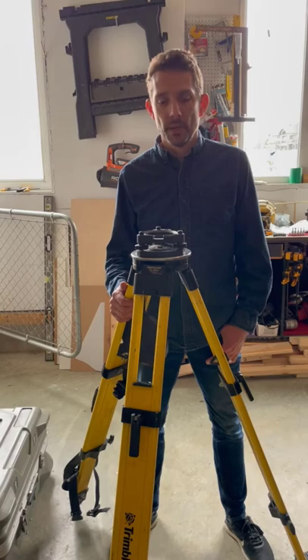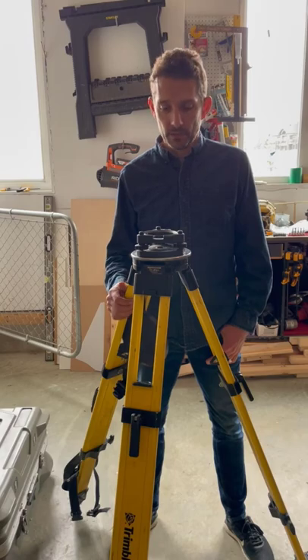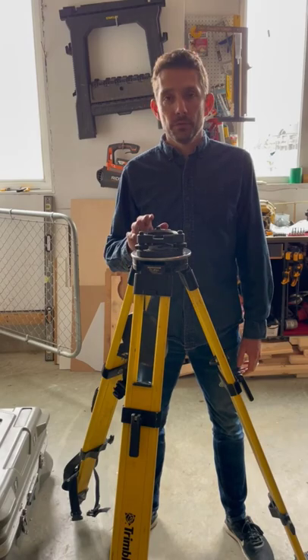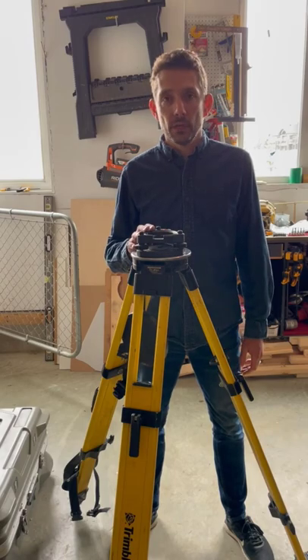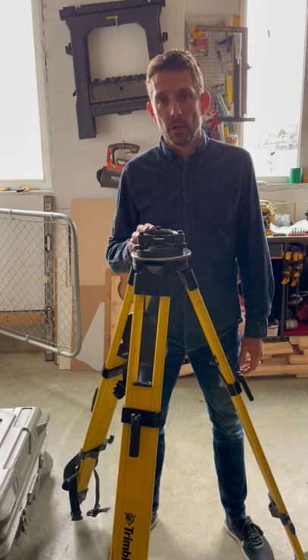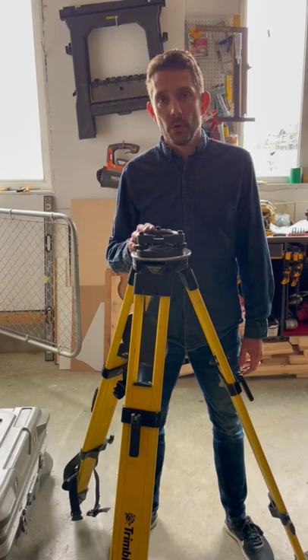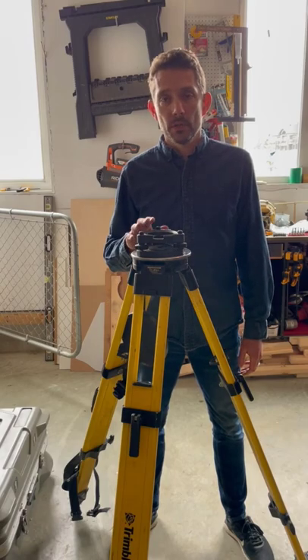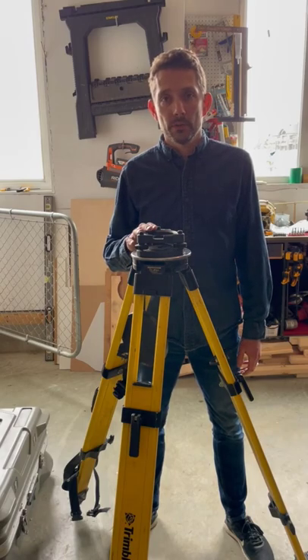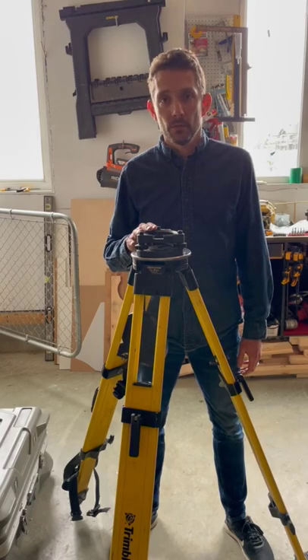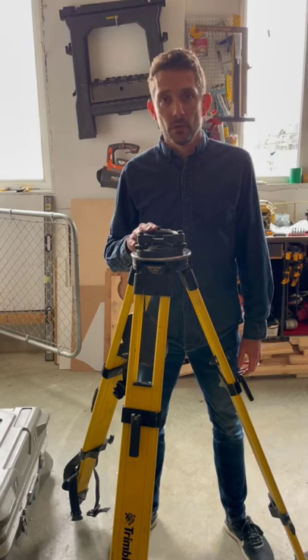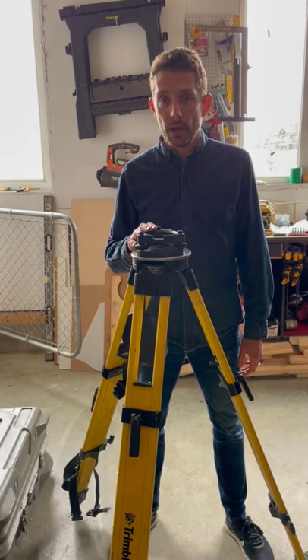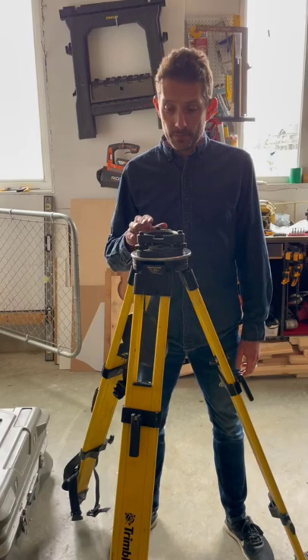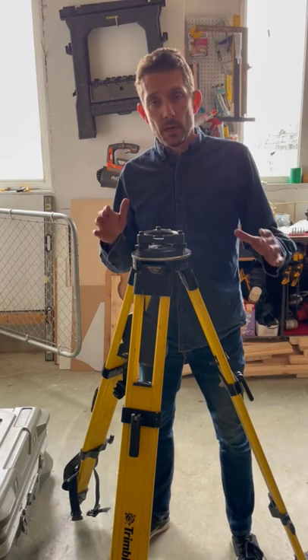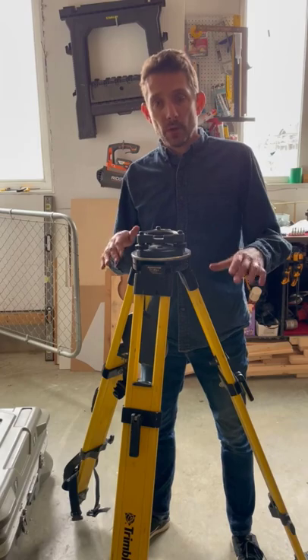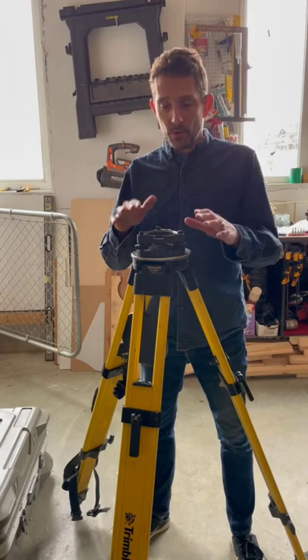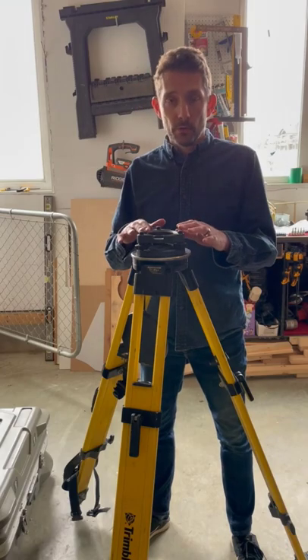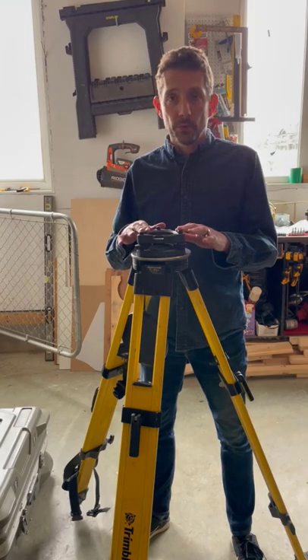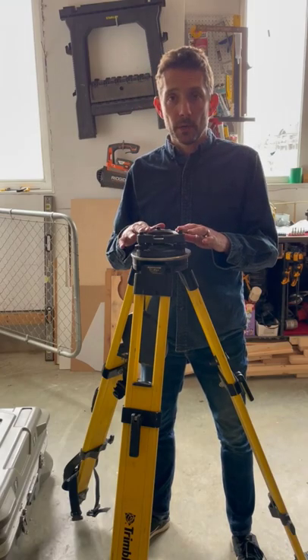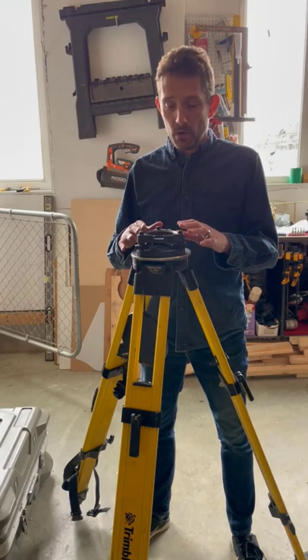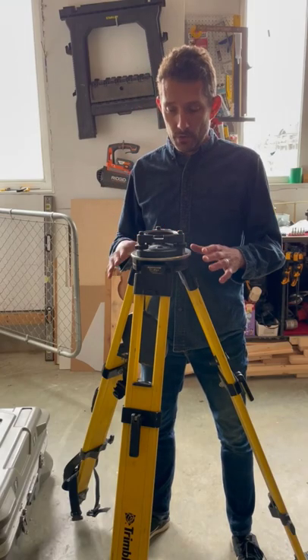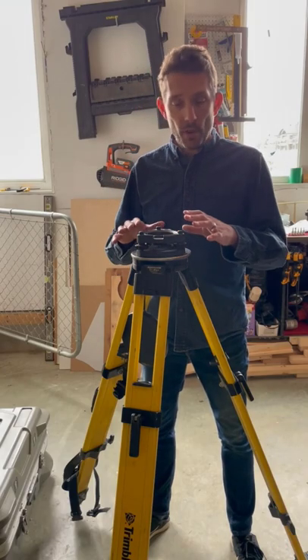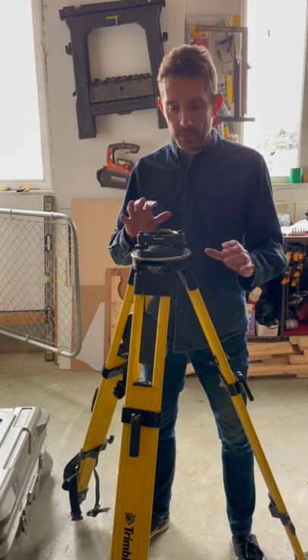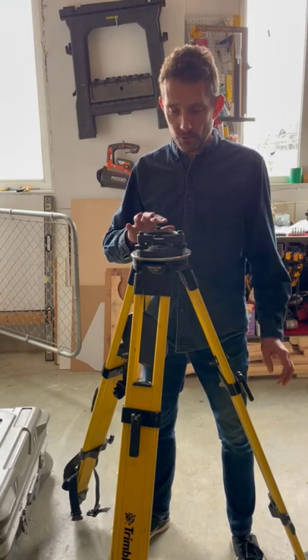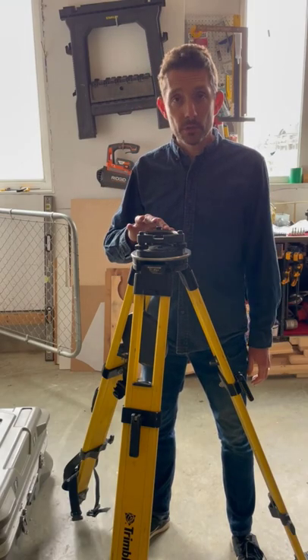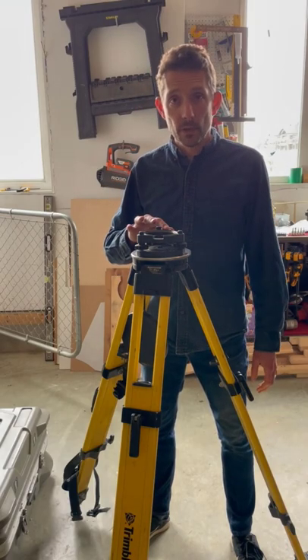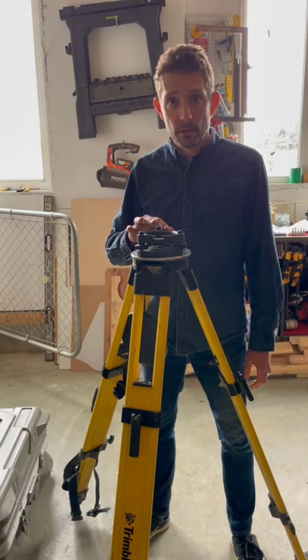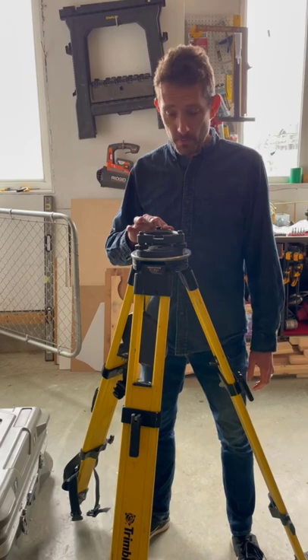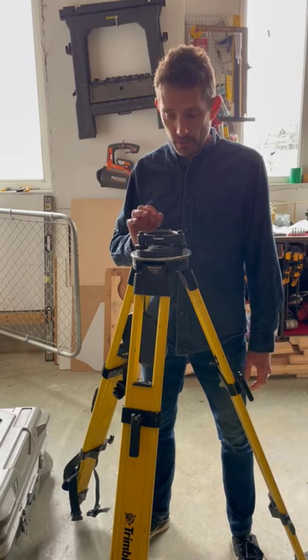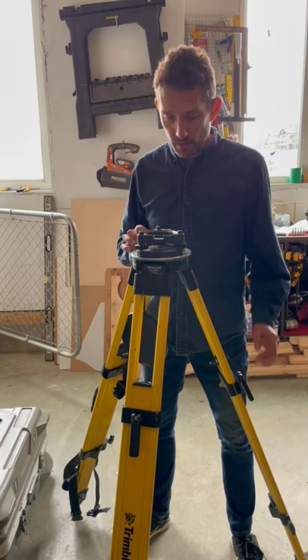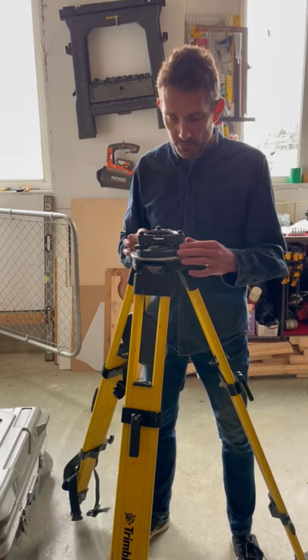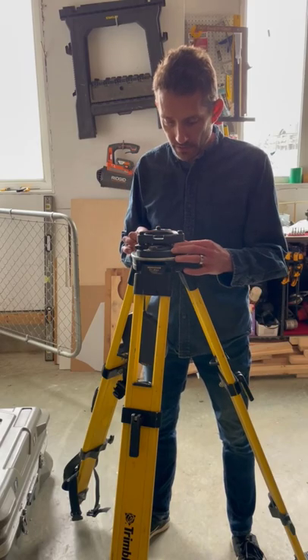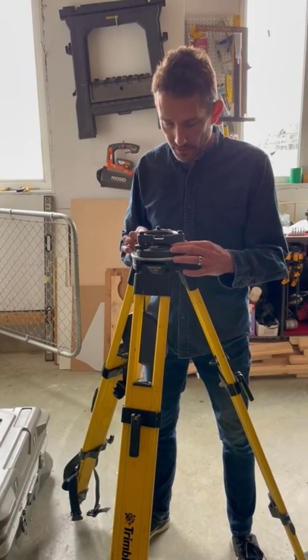Hi guys, after we checked all our fogos, now it's the time to check all the tri-brugs. You set up your tripod, you put the tri-brug on, you level it so your circle bubble is perfect in the center.